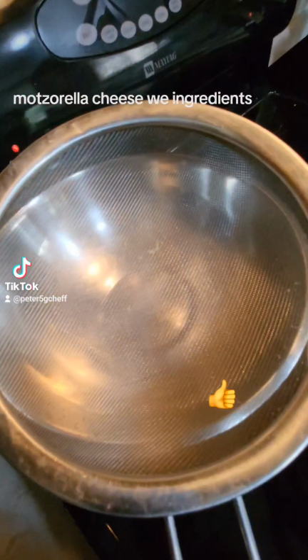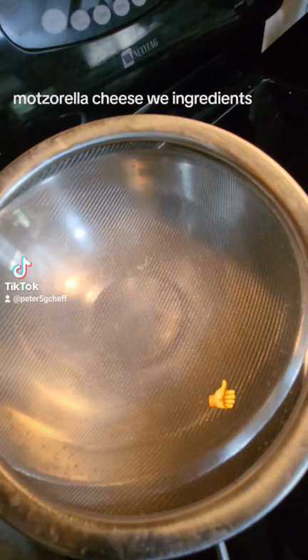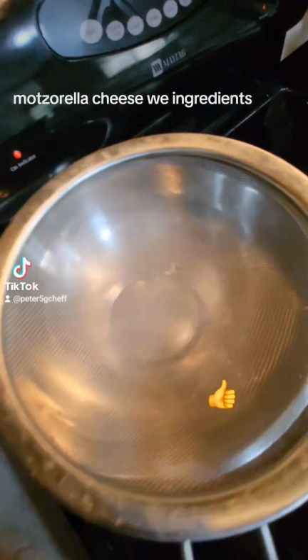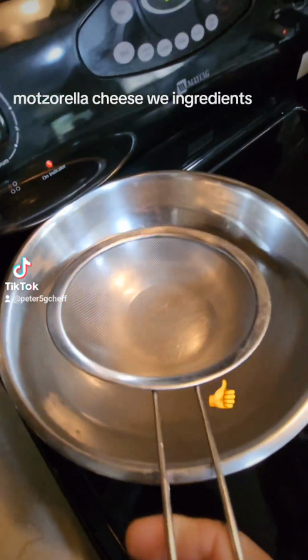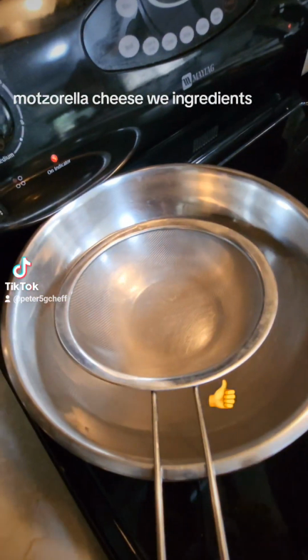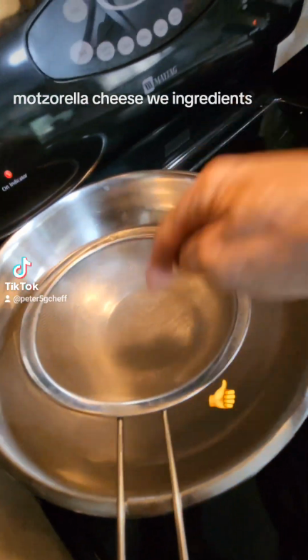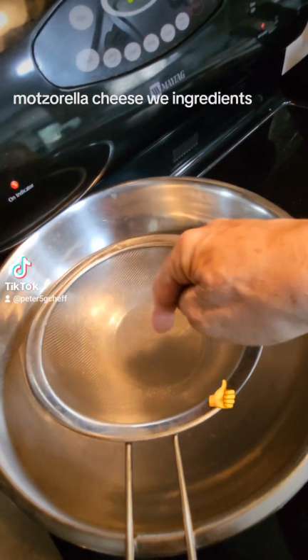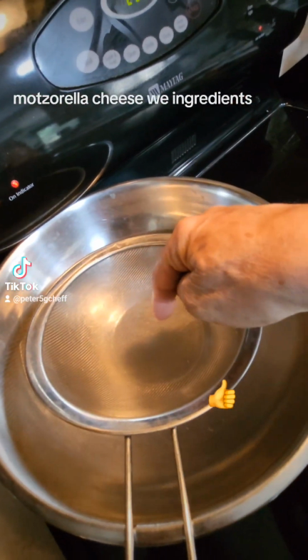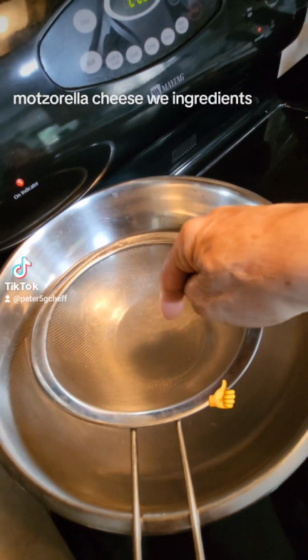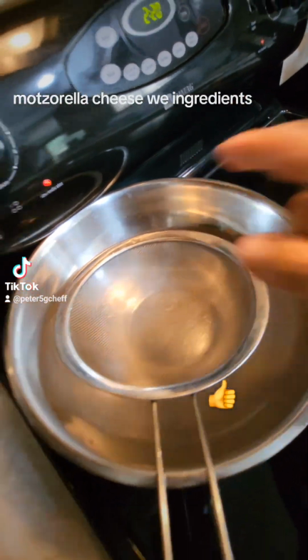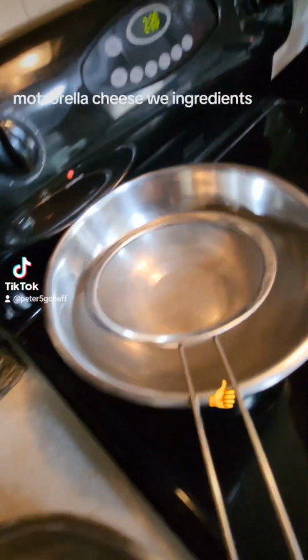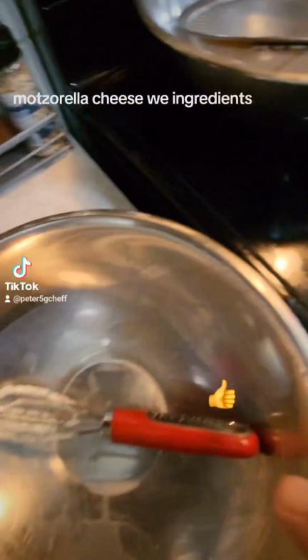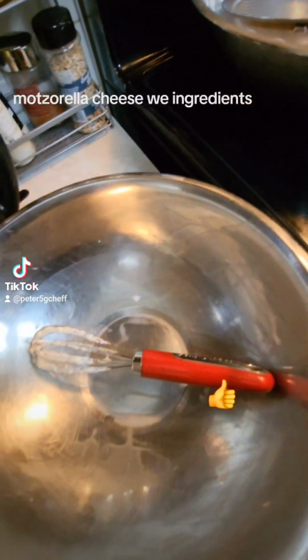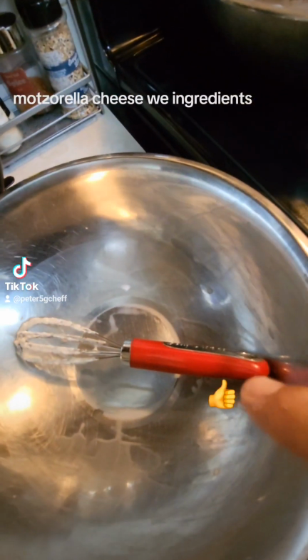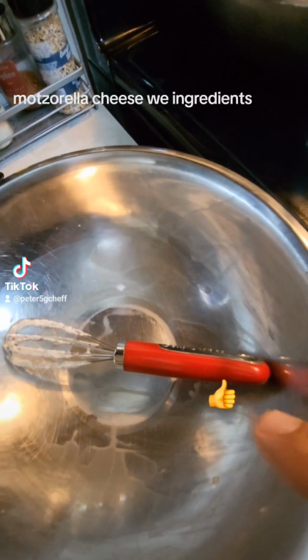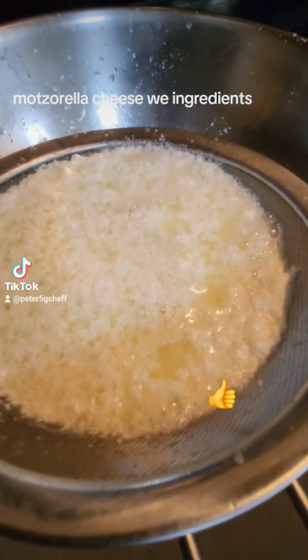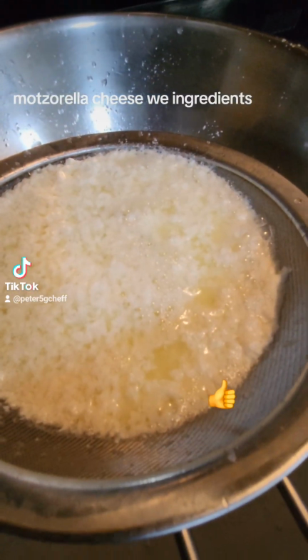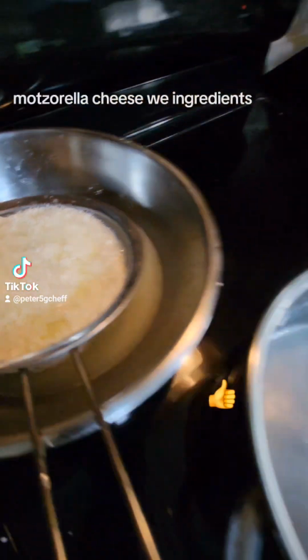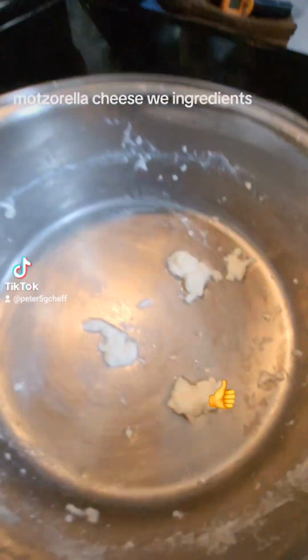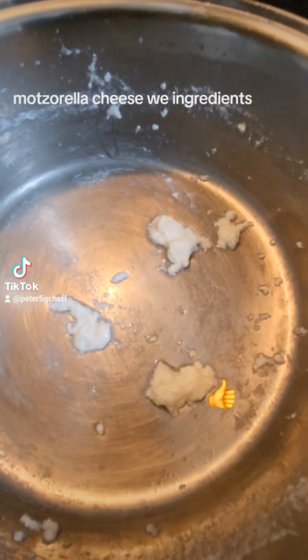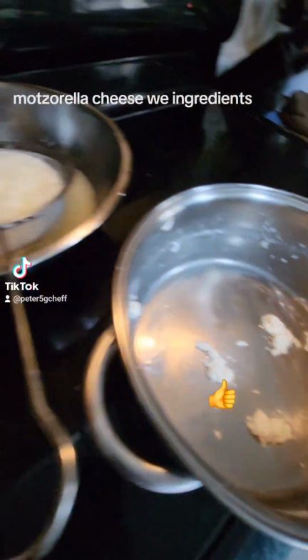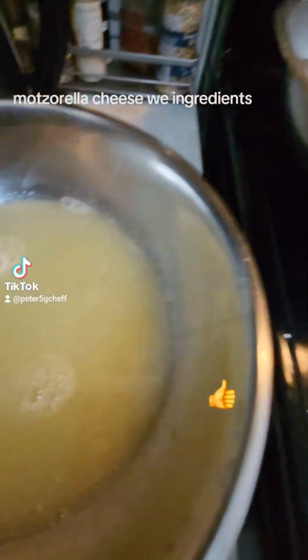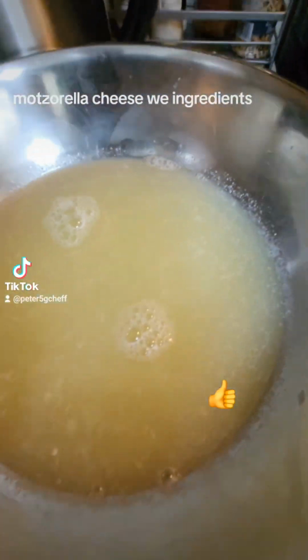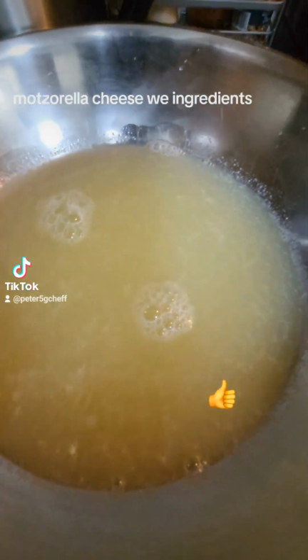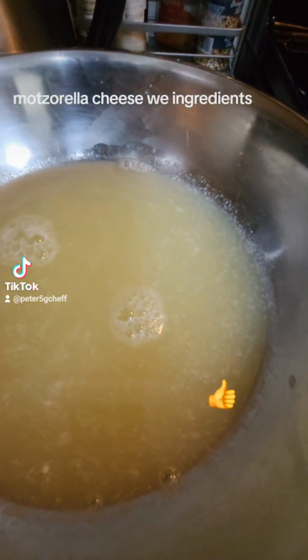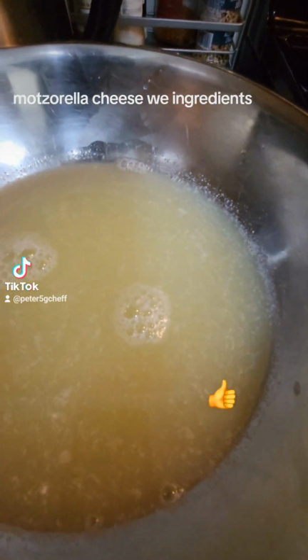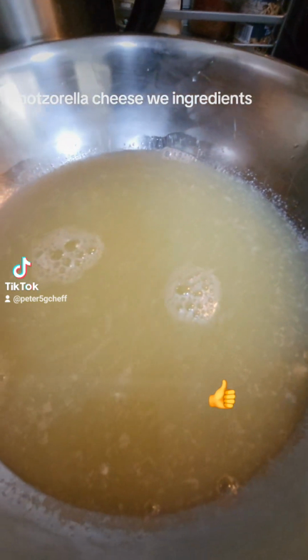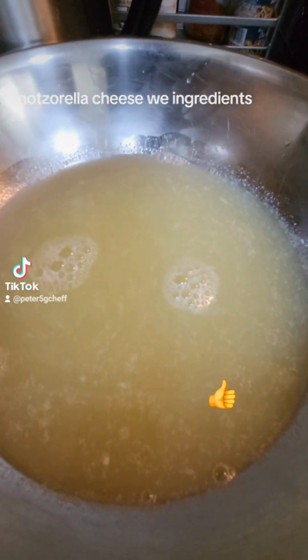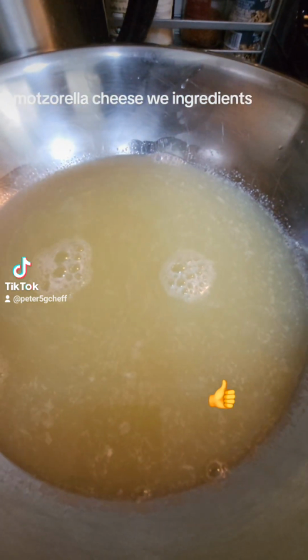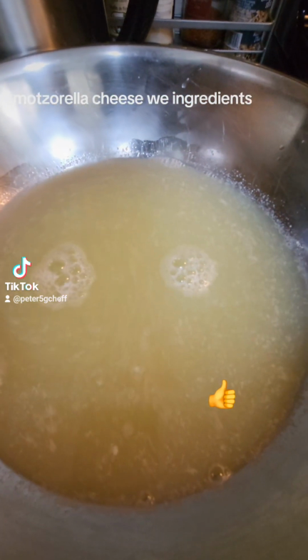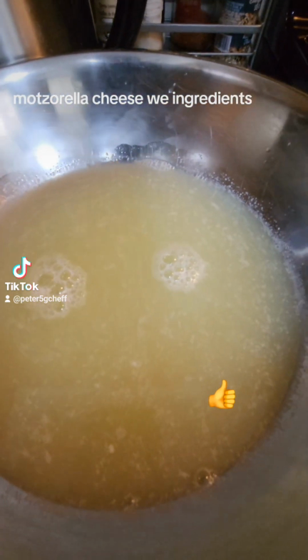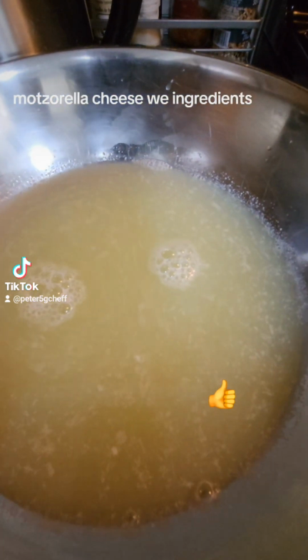Get a sifter, a bowl. First you put them in here and then later on transfer to the second one. Here is your cheese and here is the whey. This liquid is going to go back to the pot.